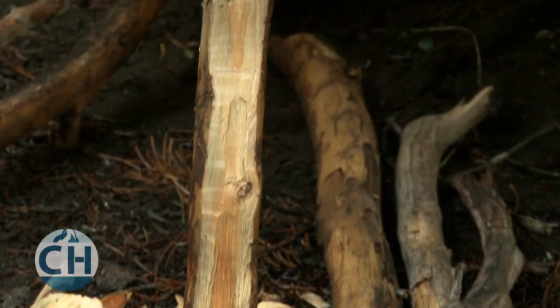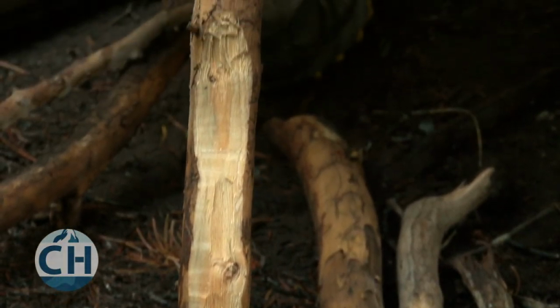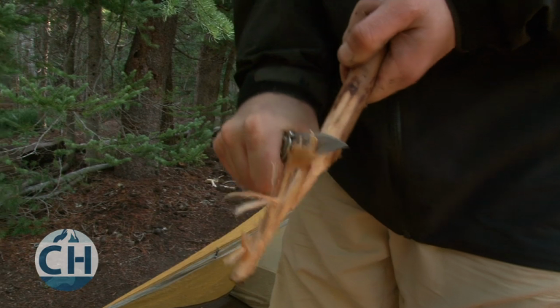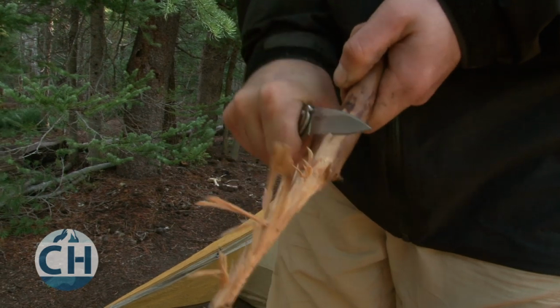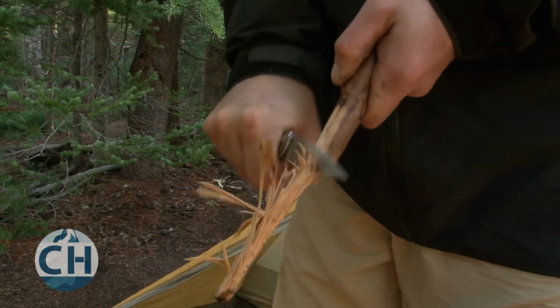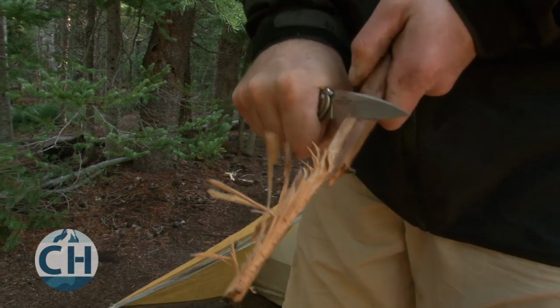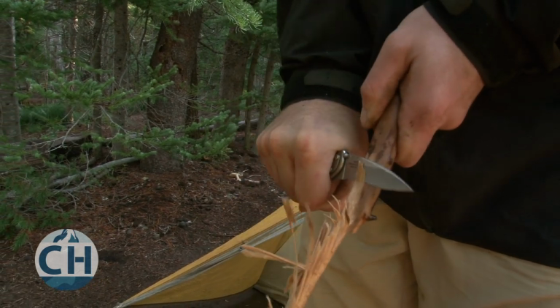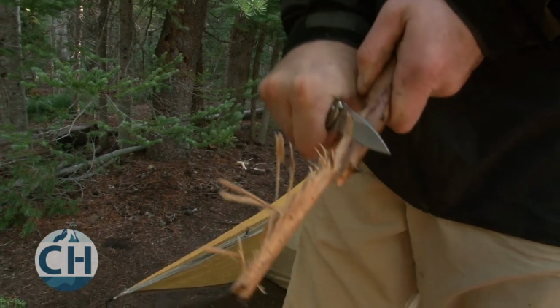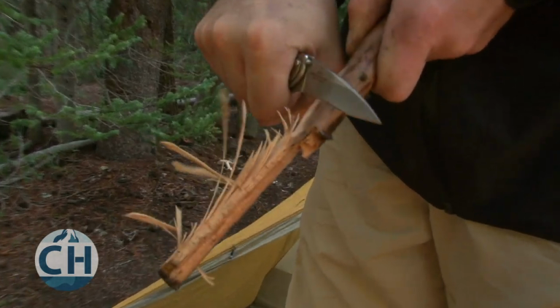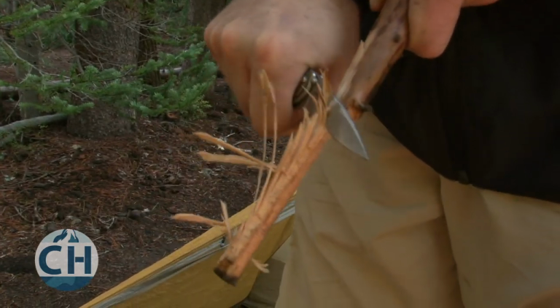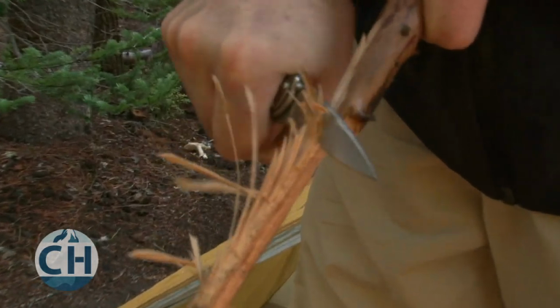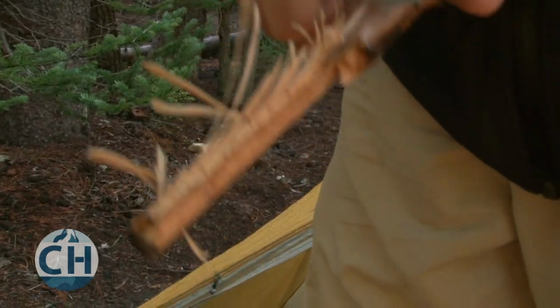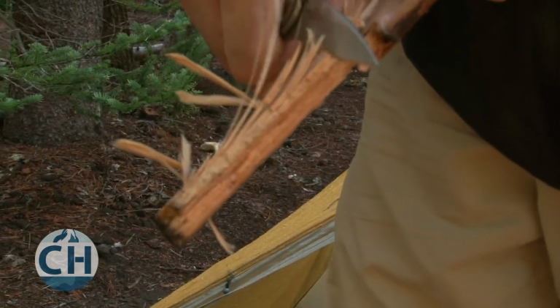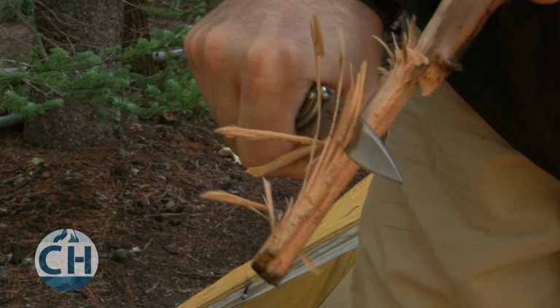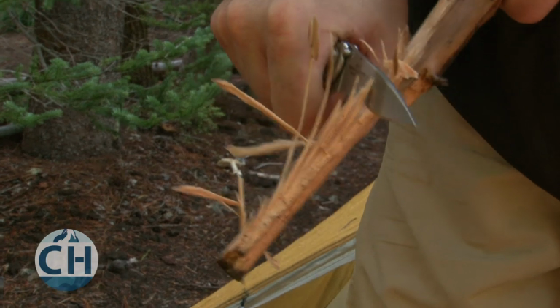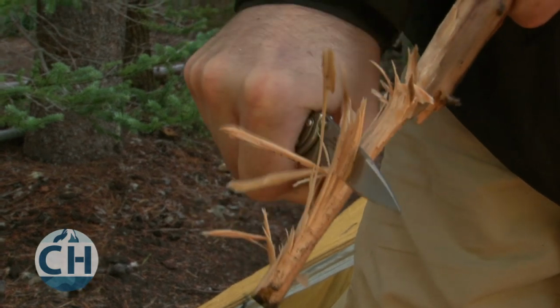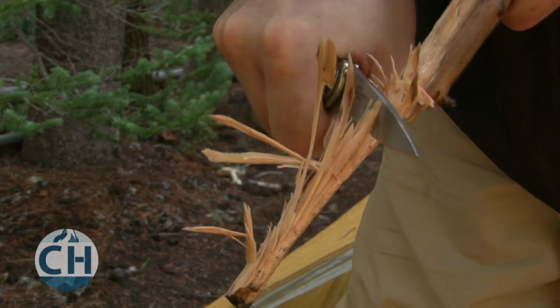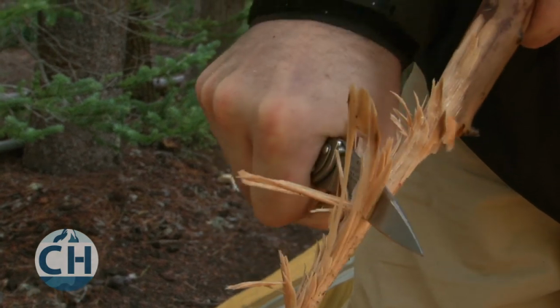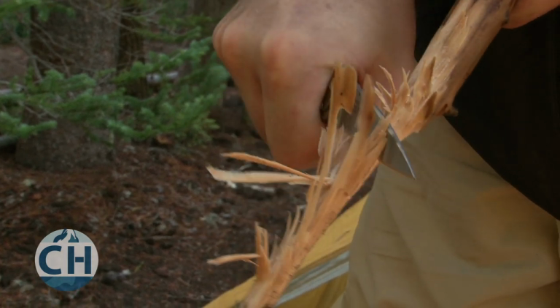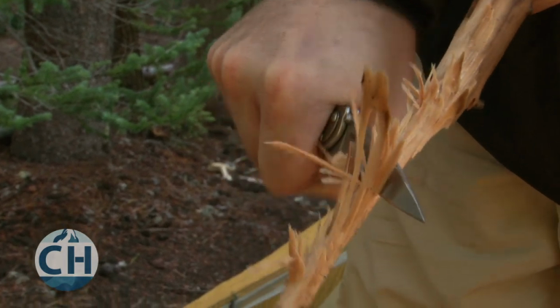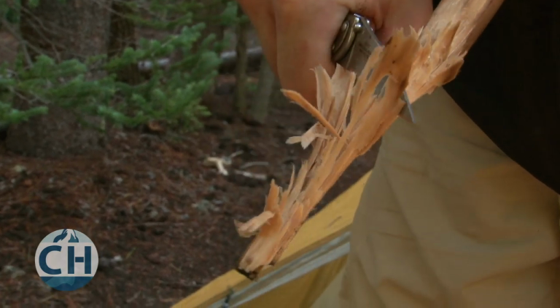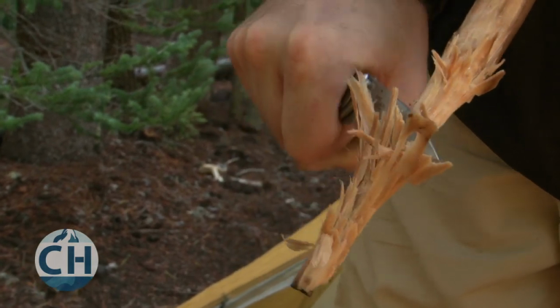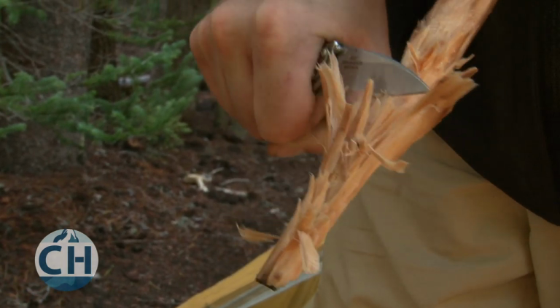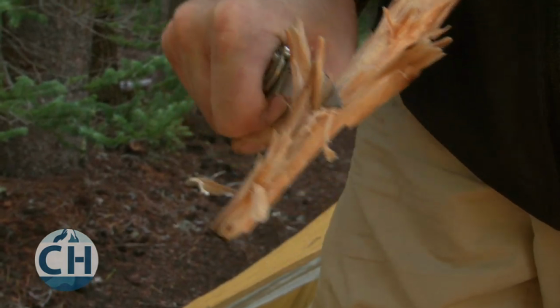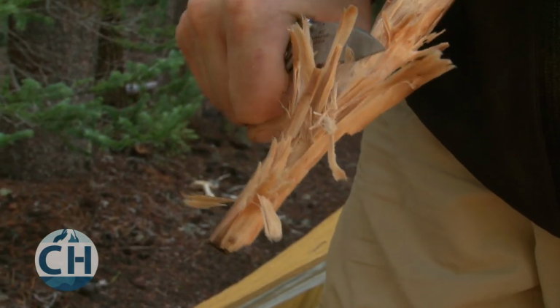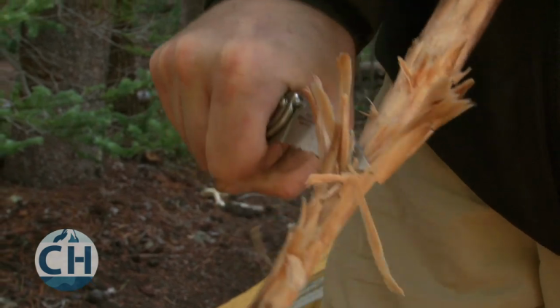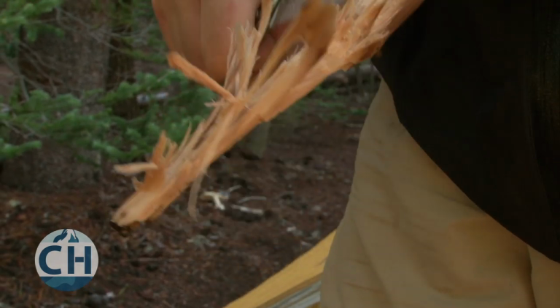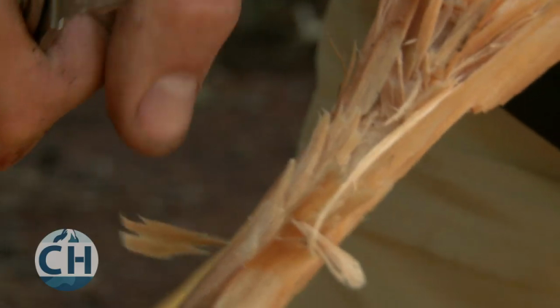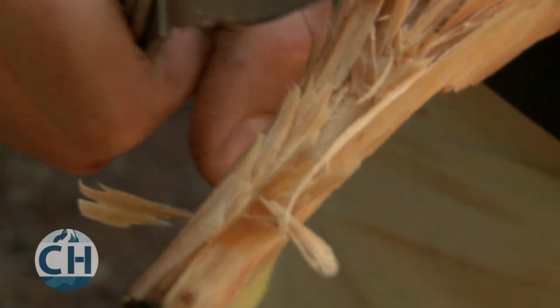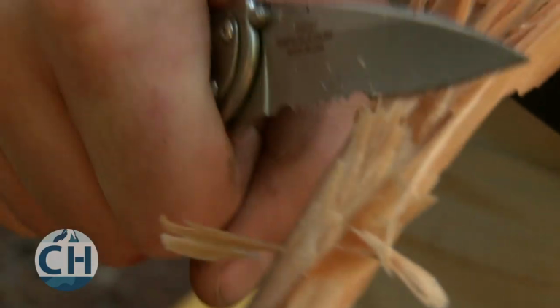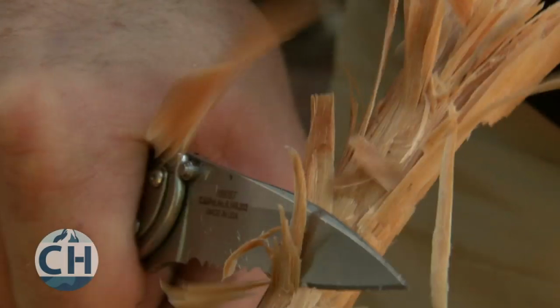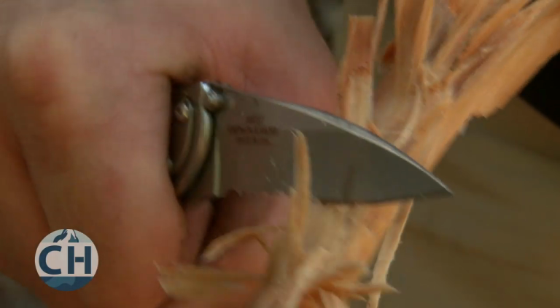You can also create feather sticks to help get your fire going. Skin off the wet bark from a stick and then create slices in the wood without fully cutting off the small pieces. The small splinters will light up easily and the wood will be drier closer to the inside of the stick.